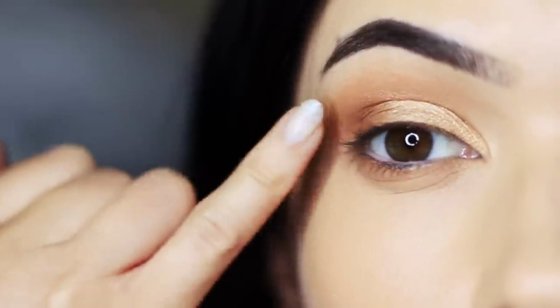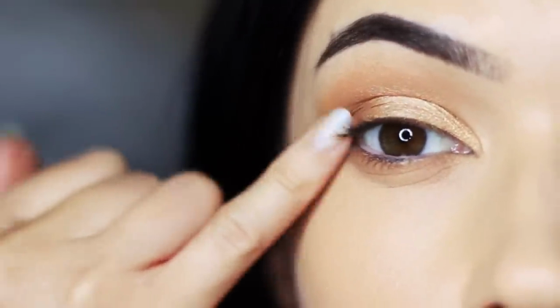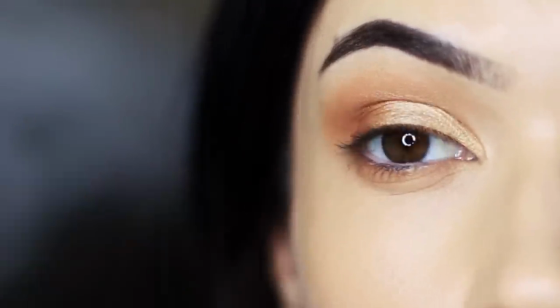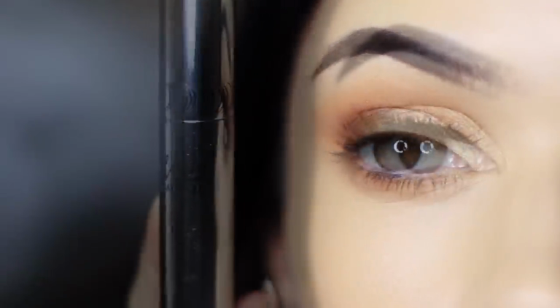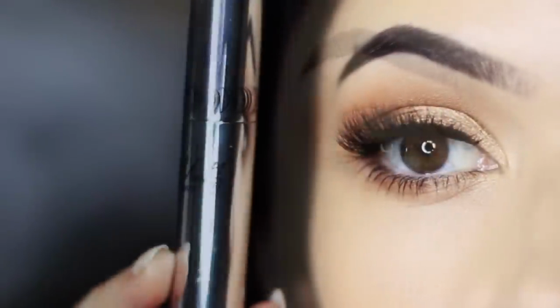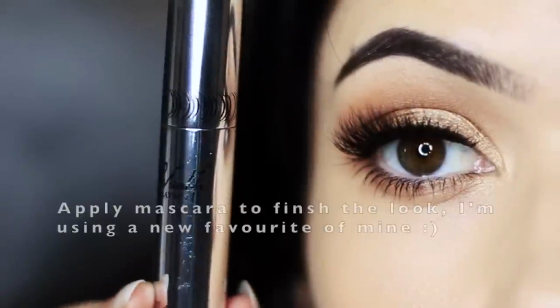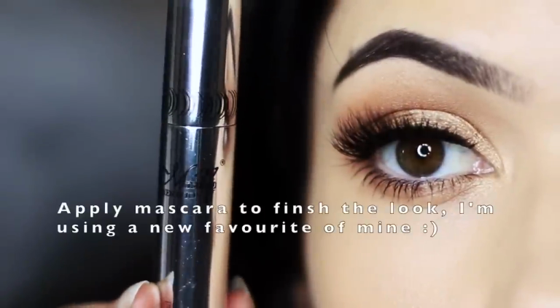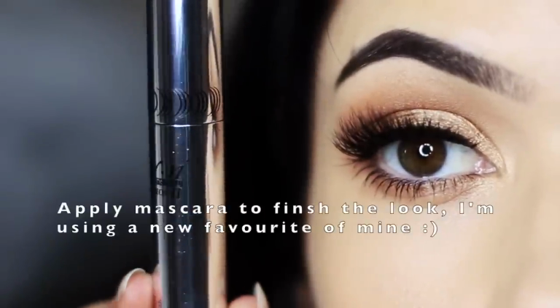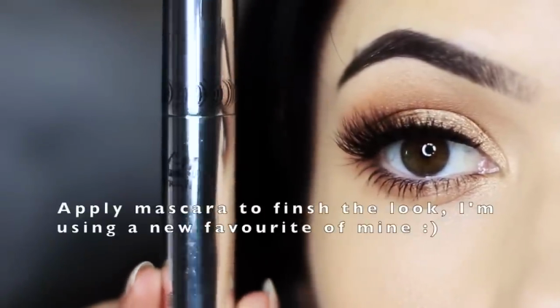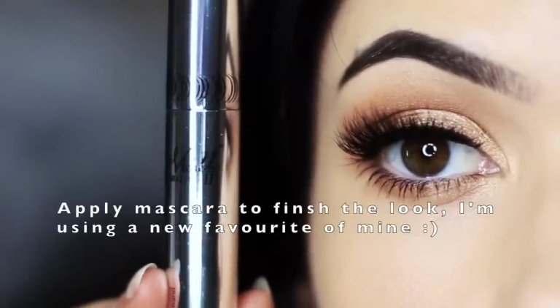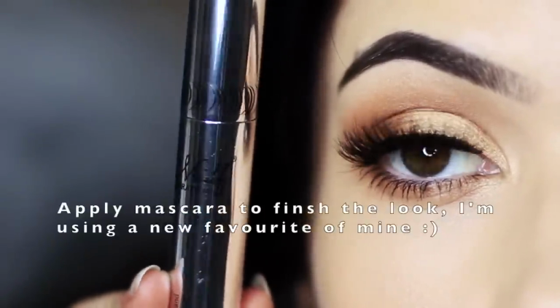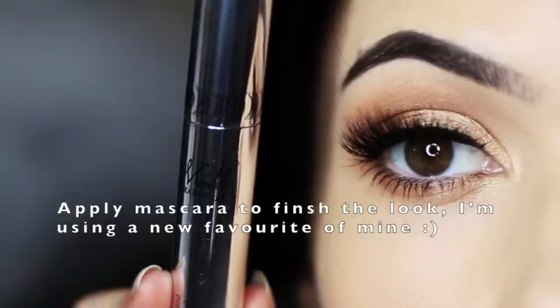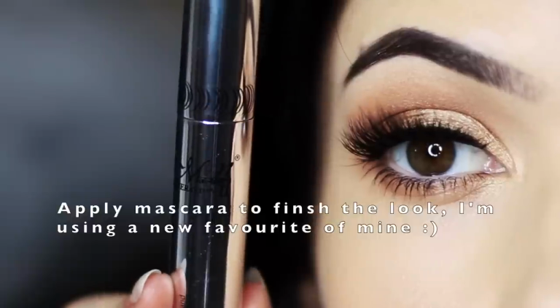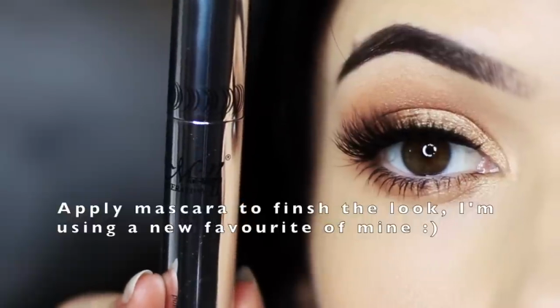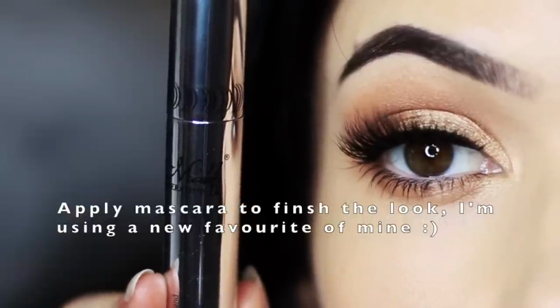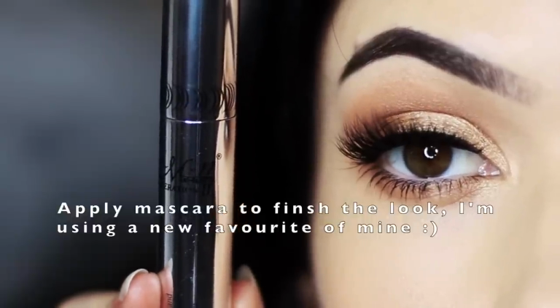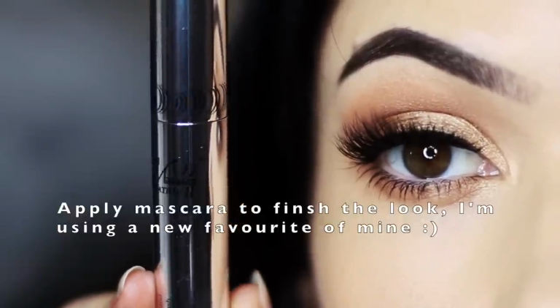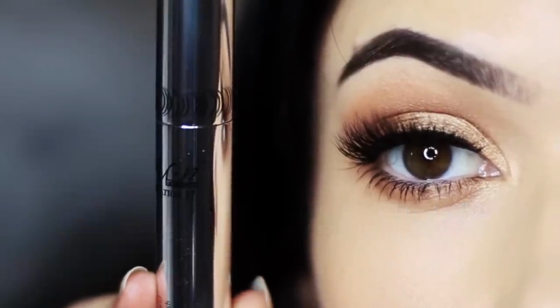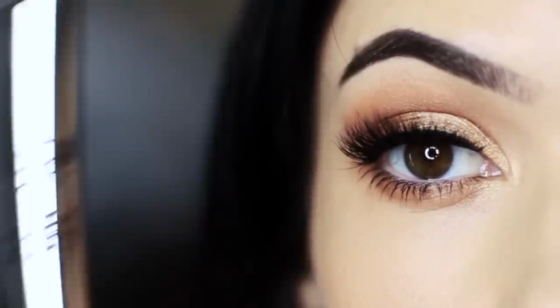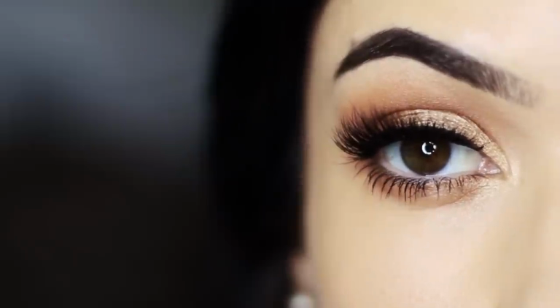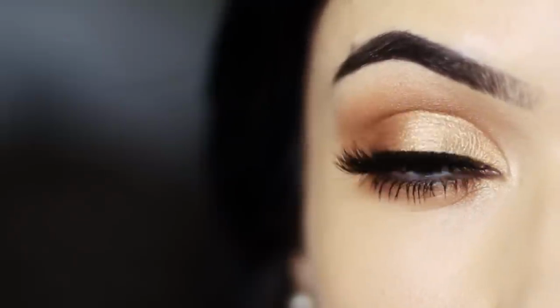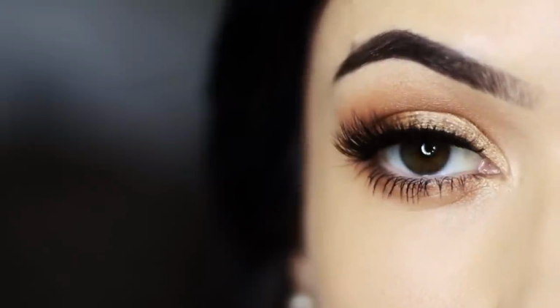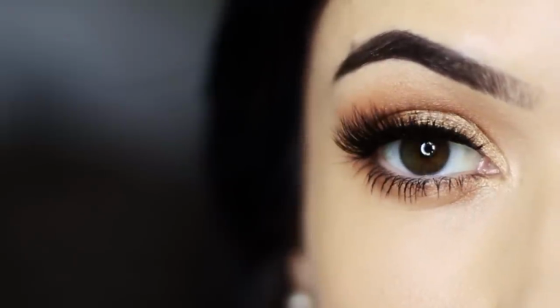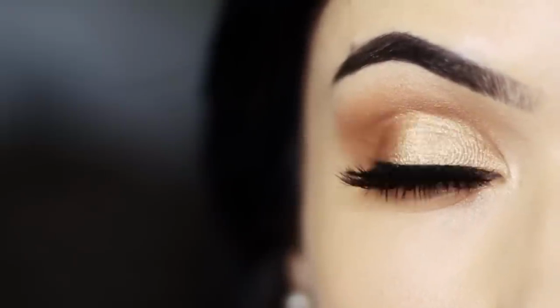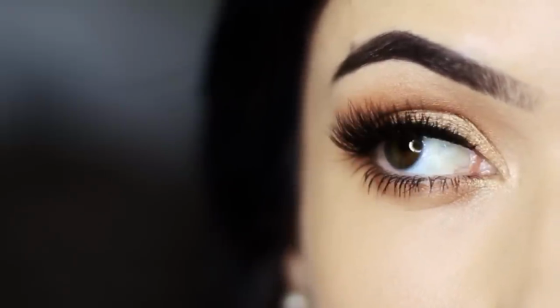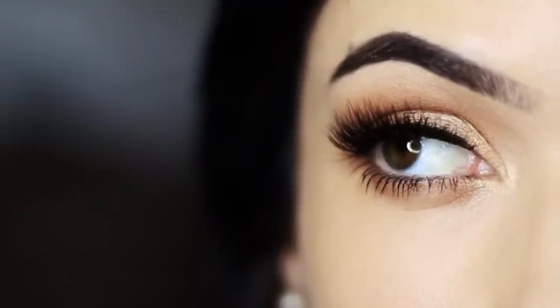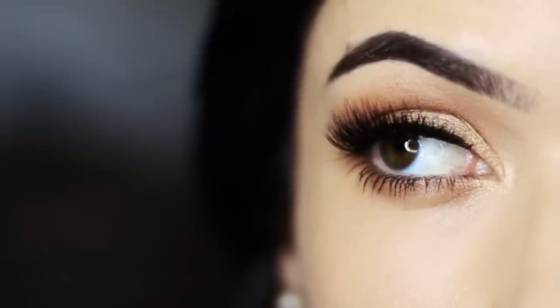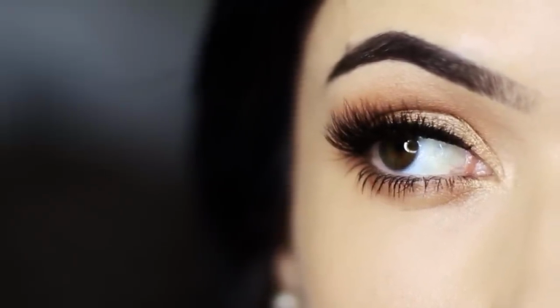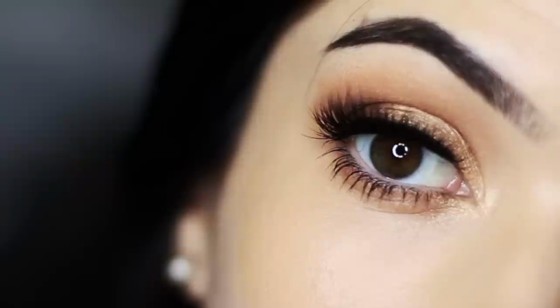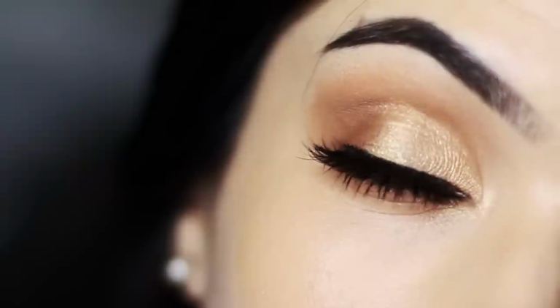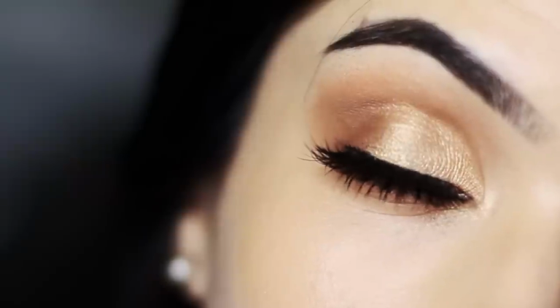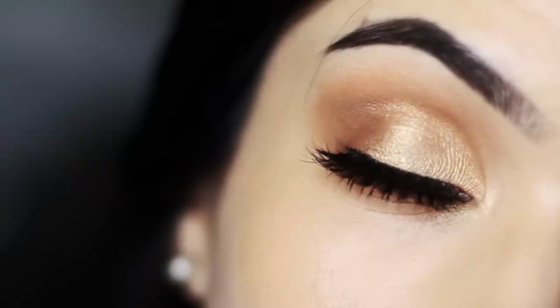Underneath the eye I took a little bit of Detour and rubbed this underneath using my pinky. Finish off with lots of mascara — I'm always asked what mascara I use and I will link it in the description box. I'm also using lashes from Penny's. That is just a nice simple natural look.